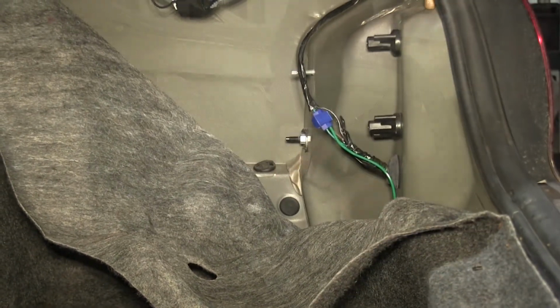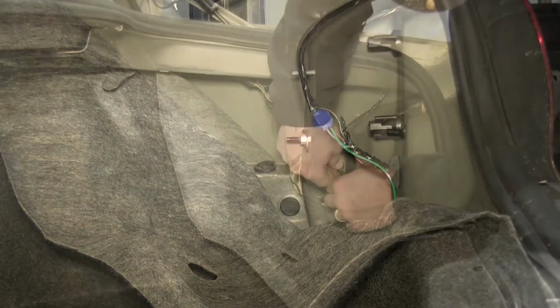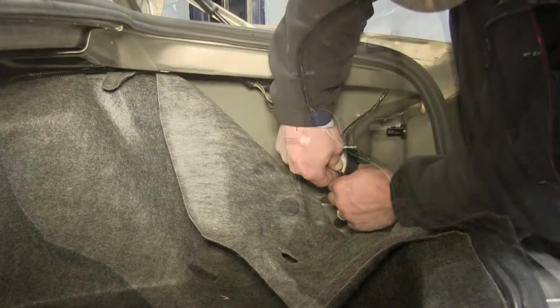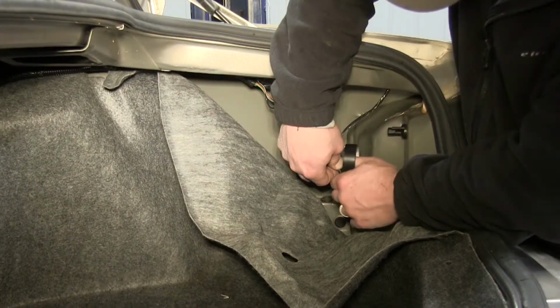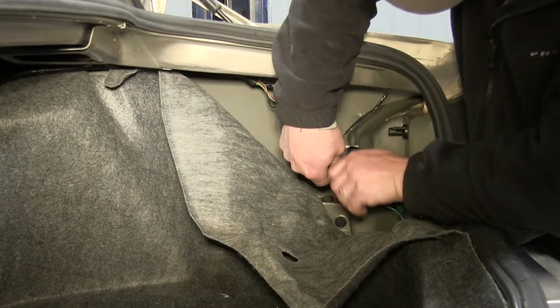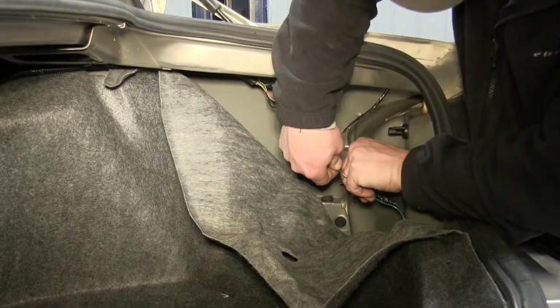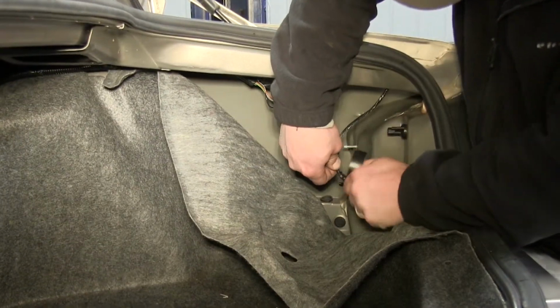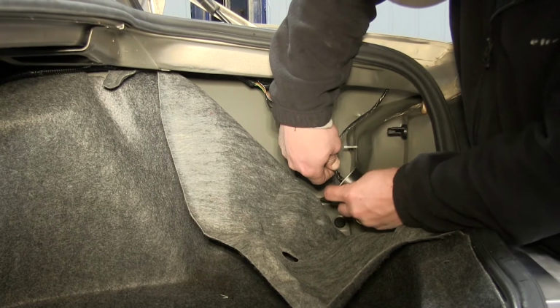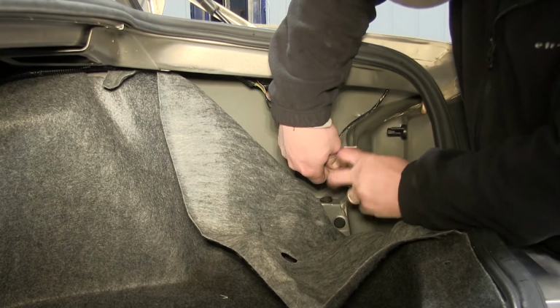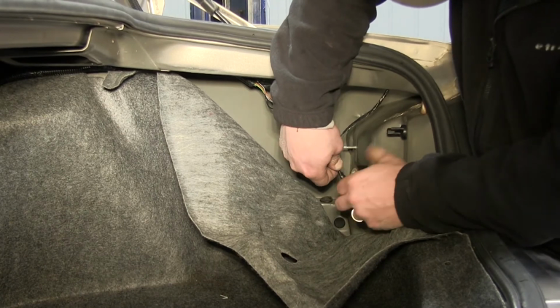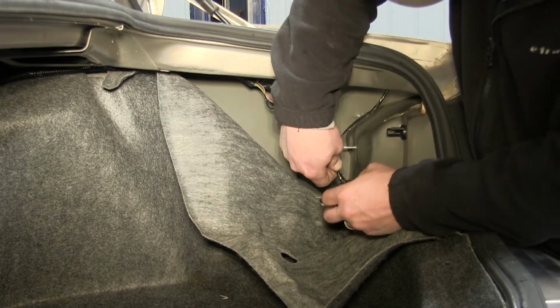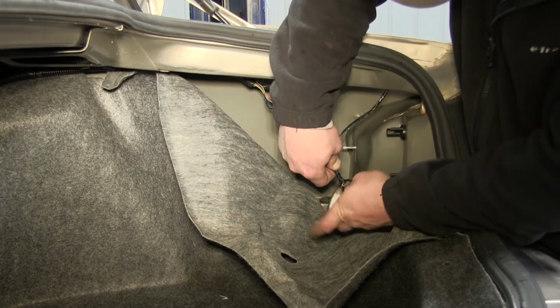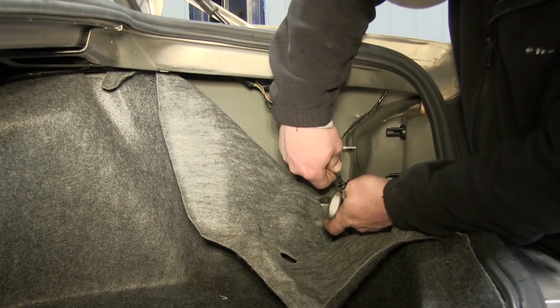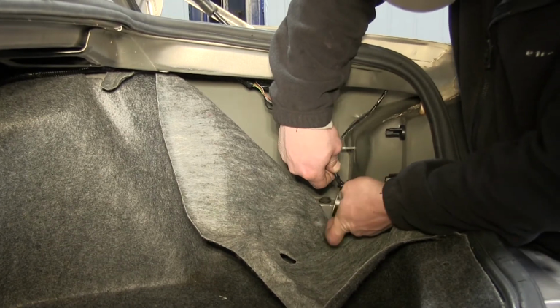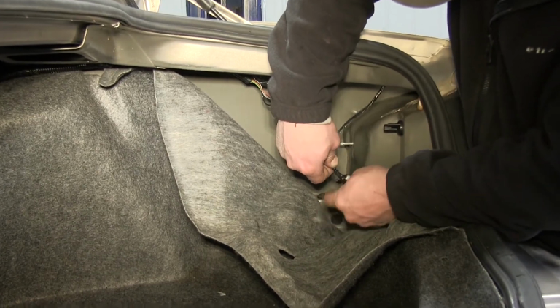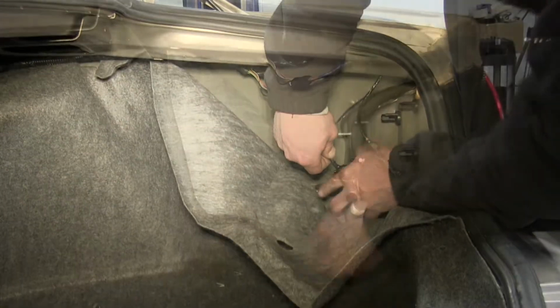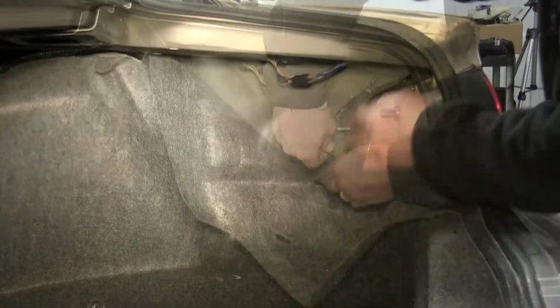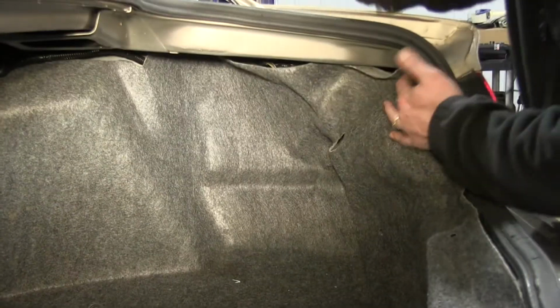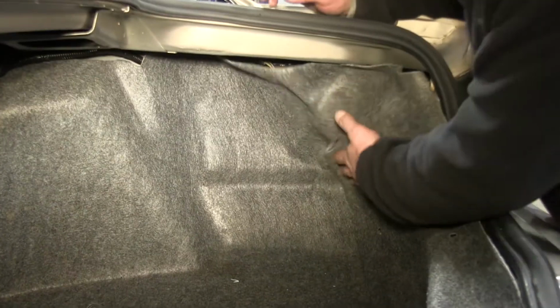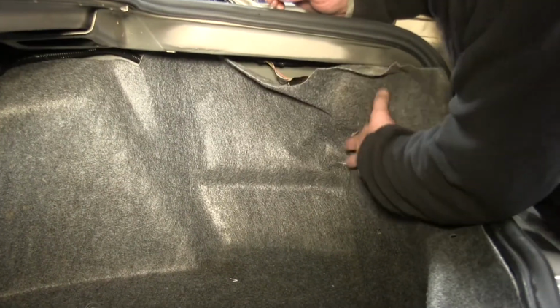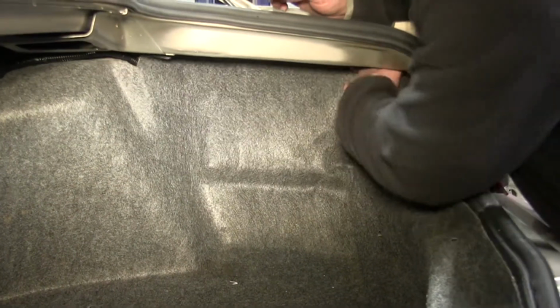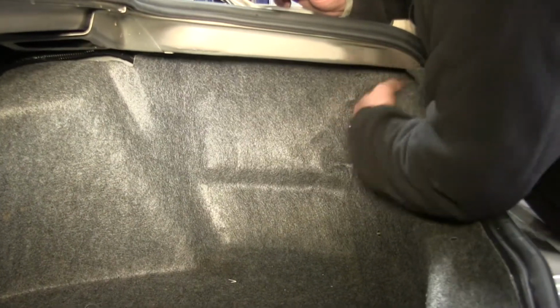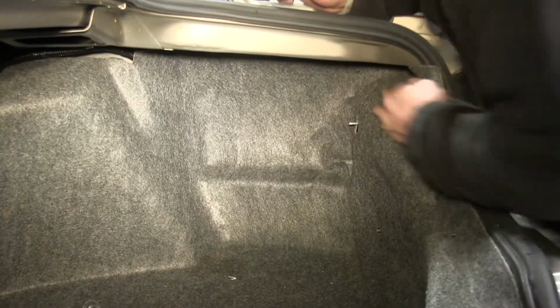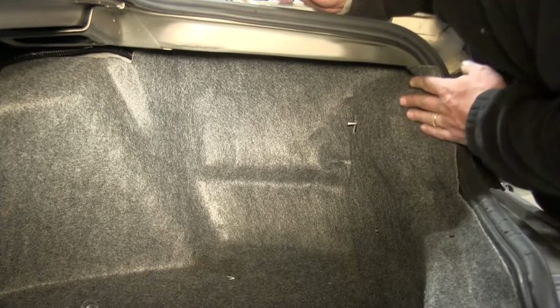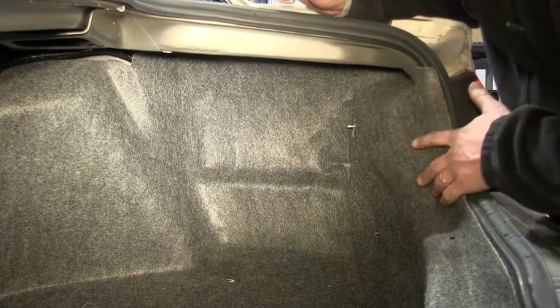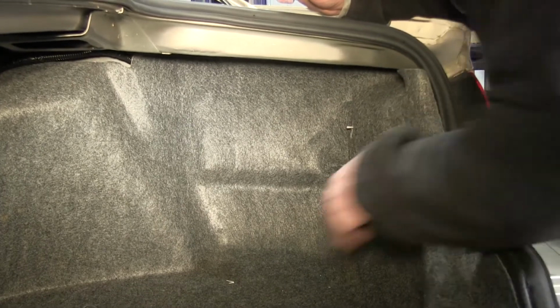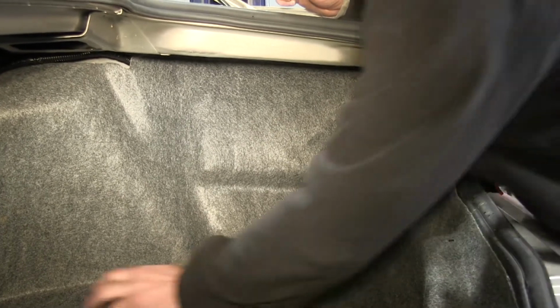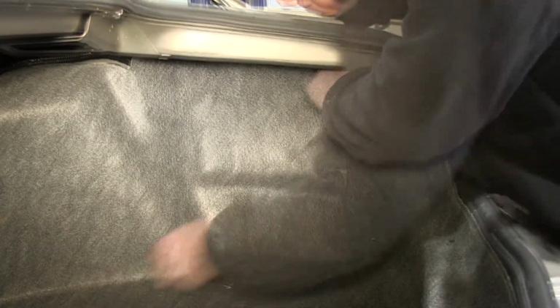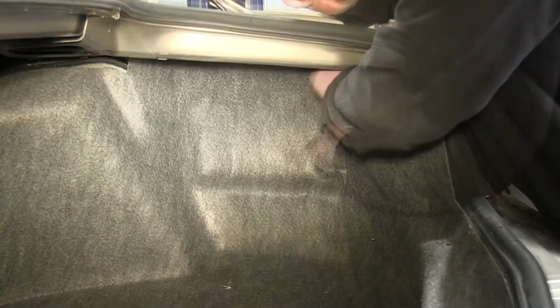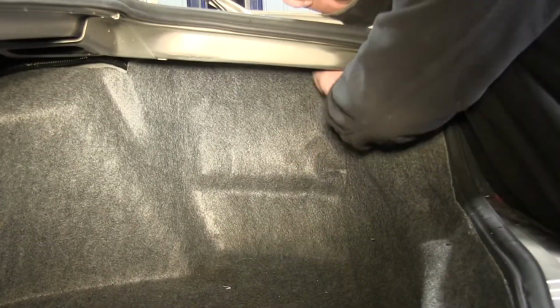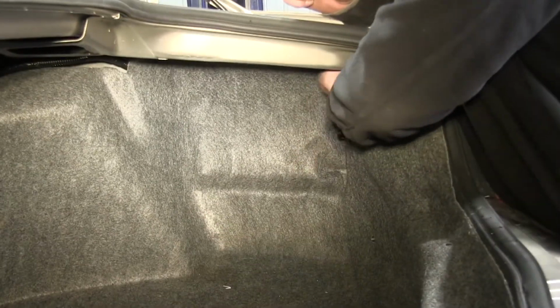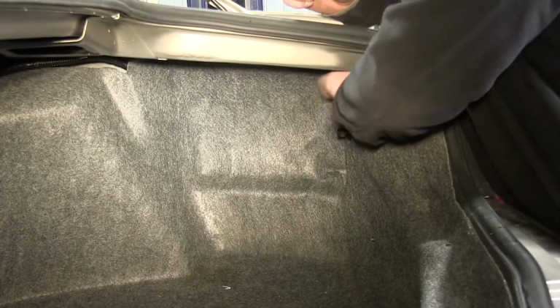We'll go ahead and tape it back up and reinstall our carpet. We'll work our way over to the driver's side reinstalling the carpet, remembering to put back the cargo net hooks.